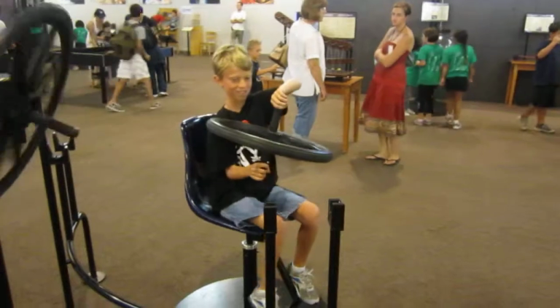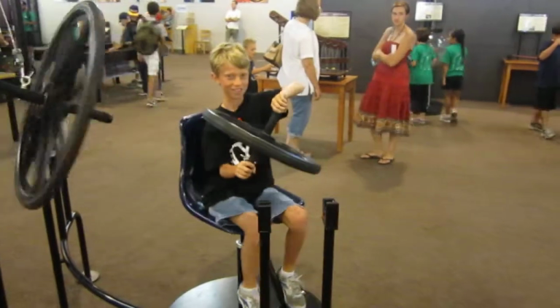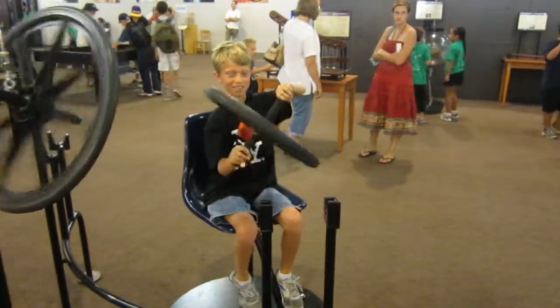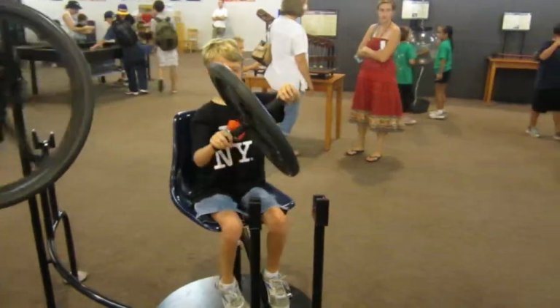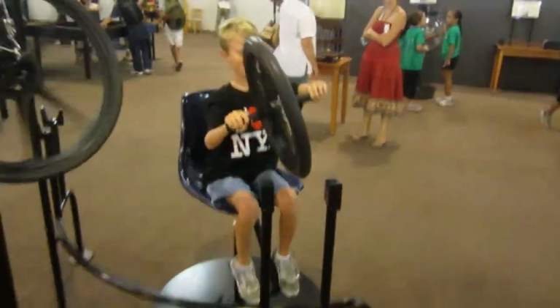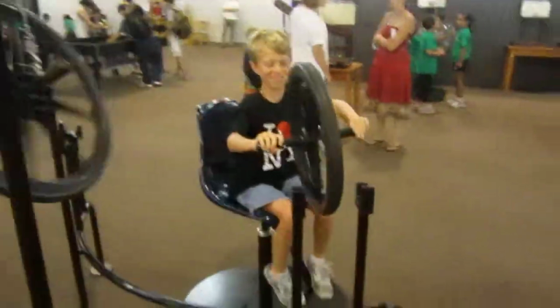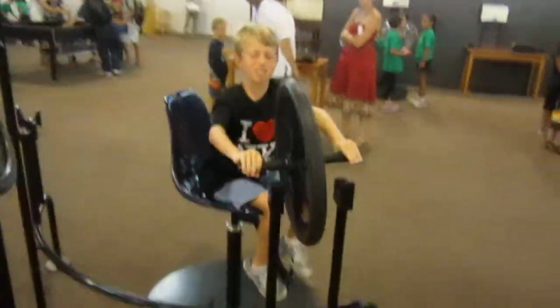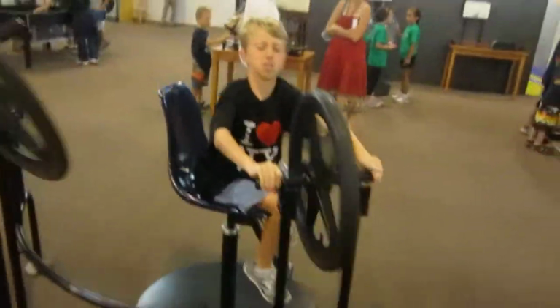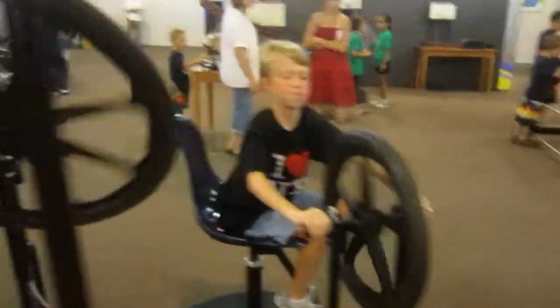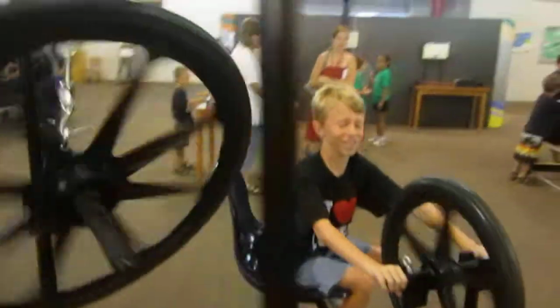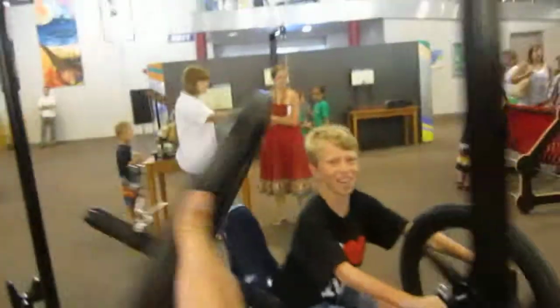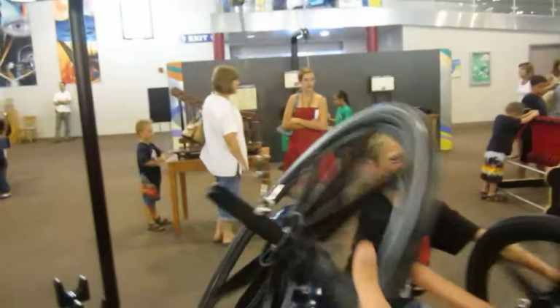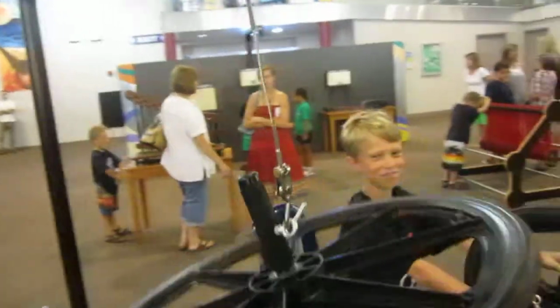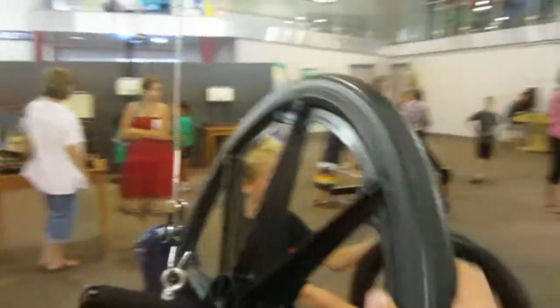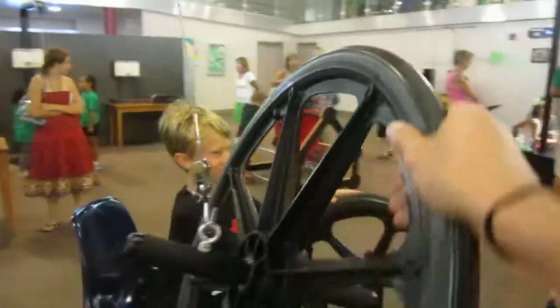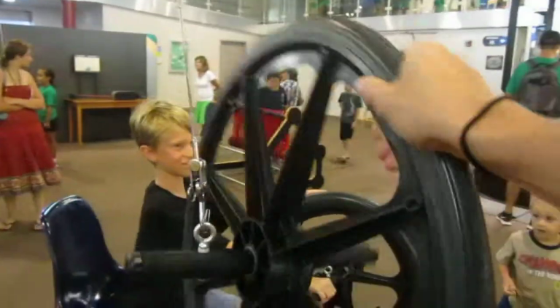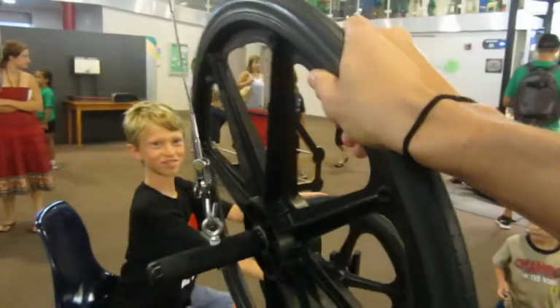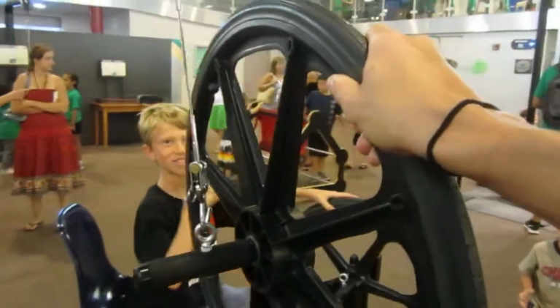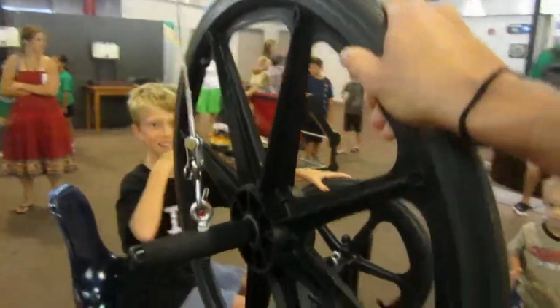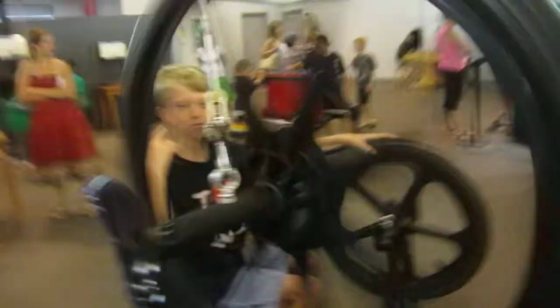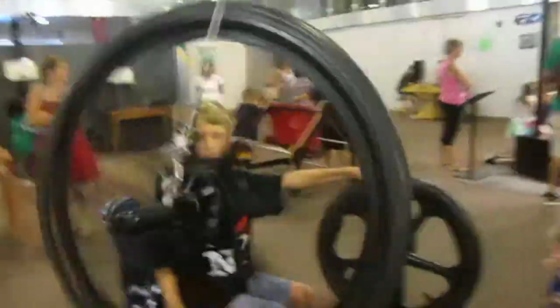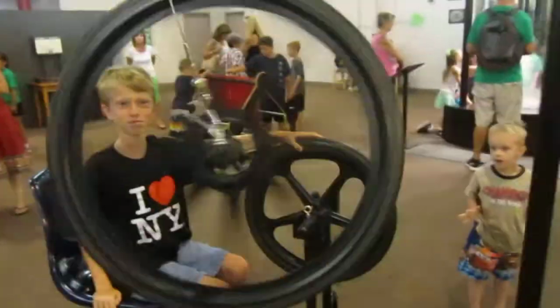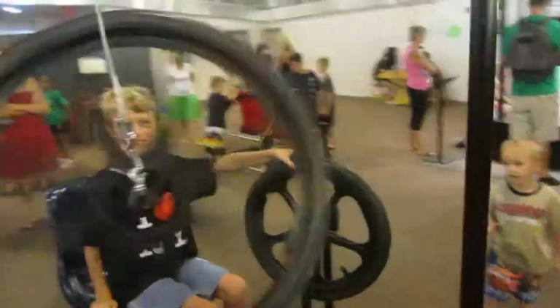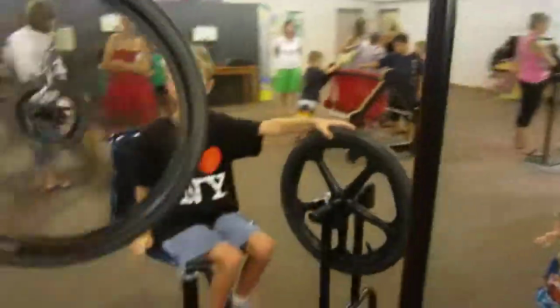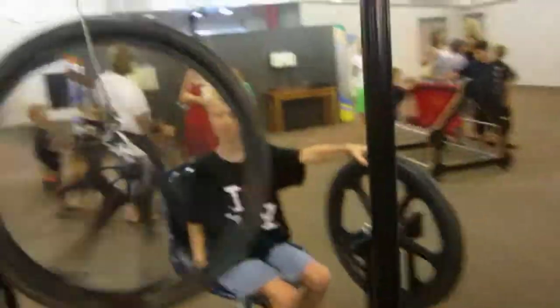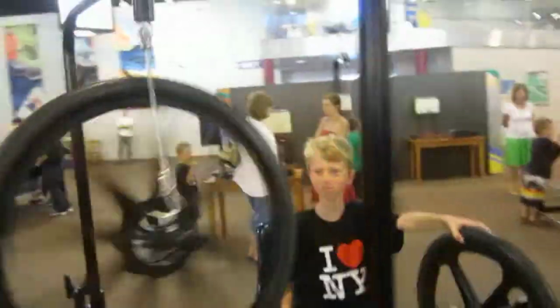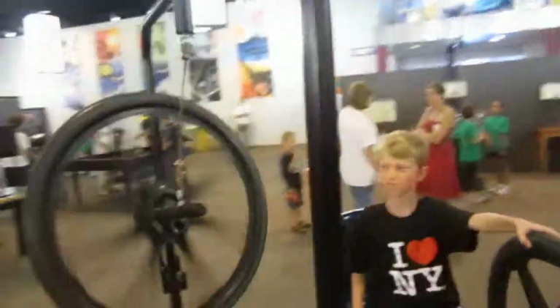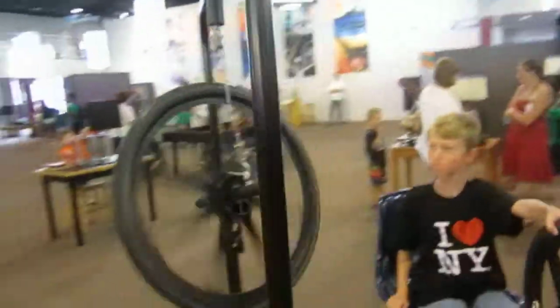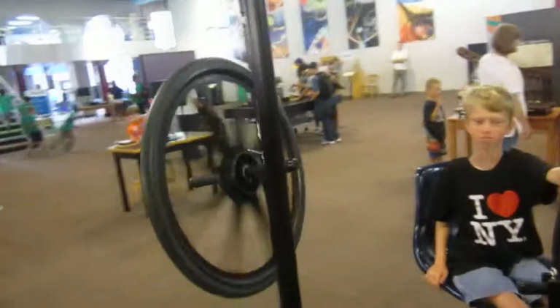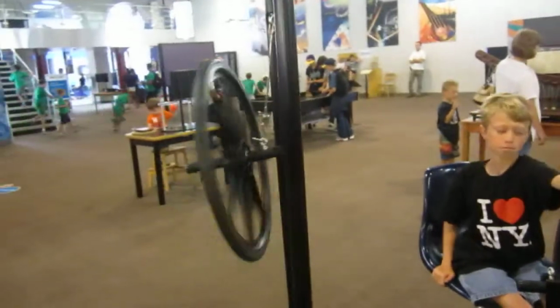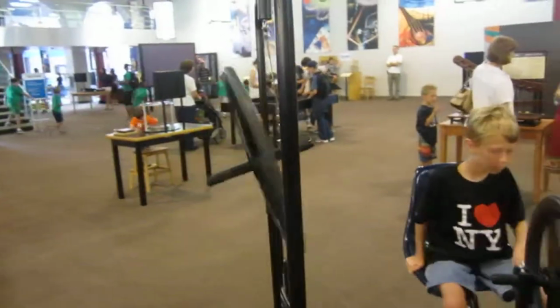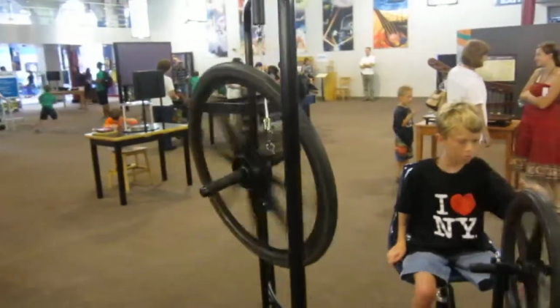Yes! Nice. Alright, cool. Alright, let's do this one. Ready? That's hard to do one-handed.